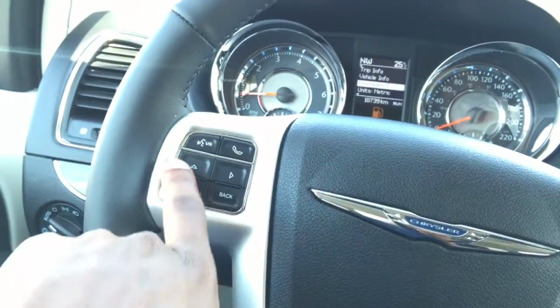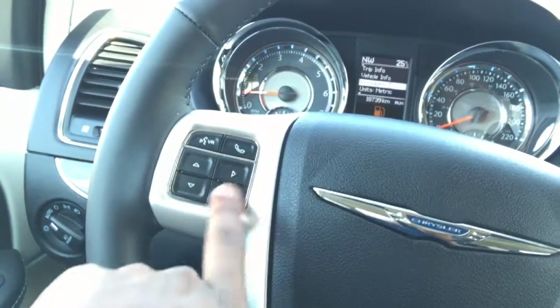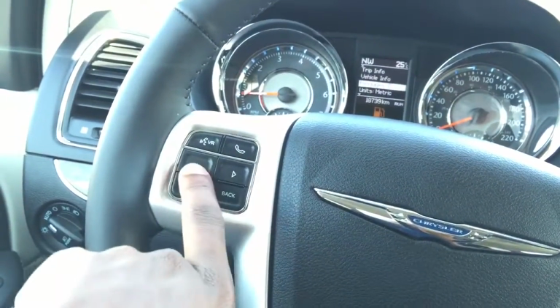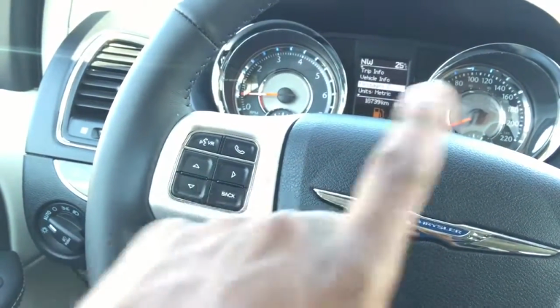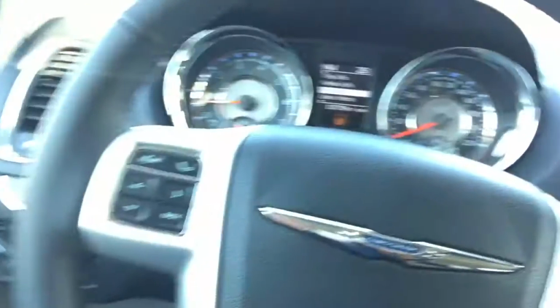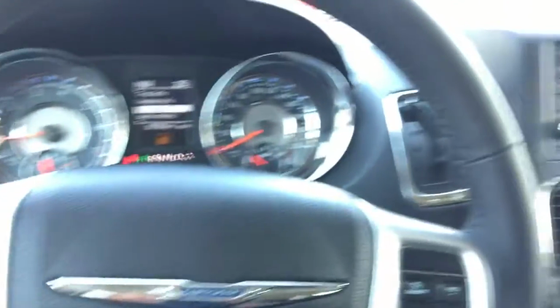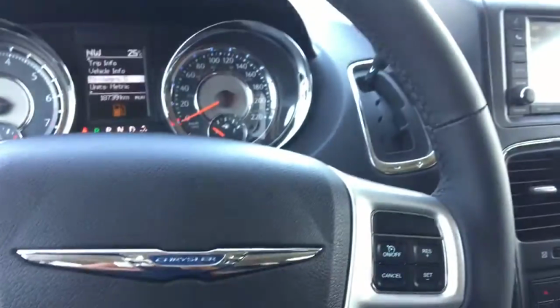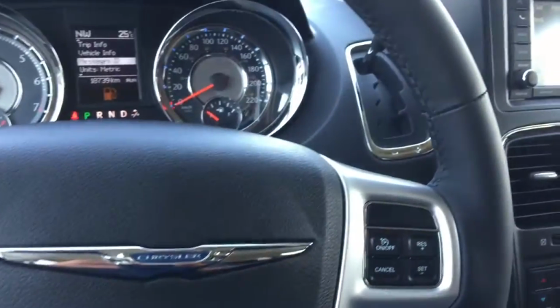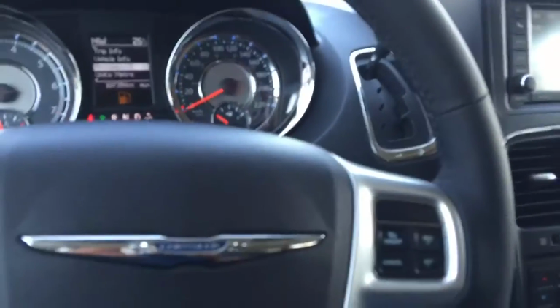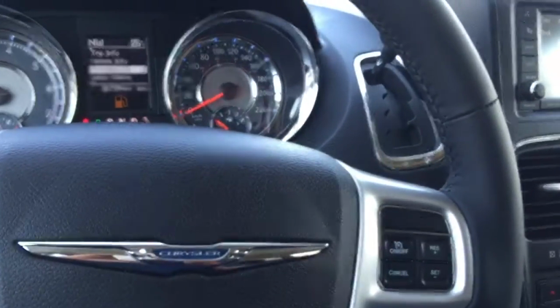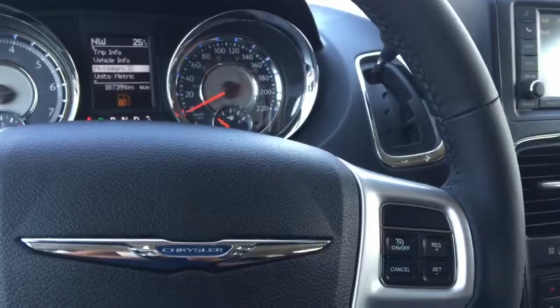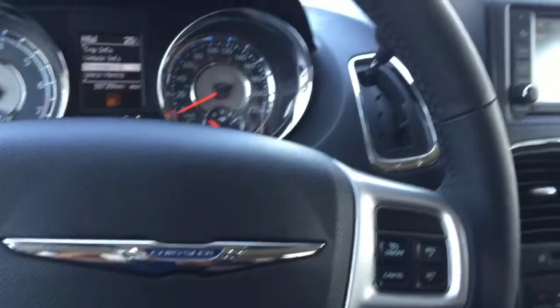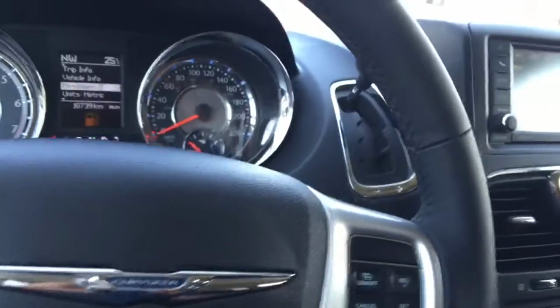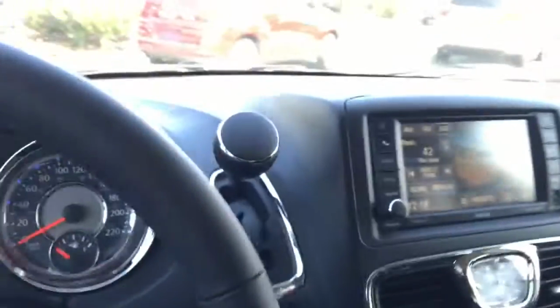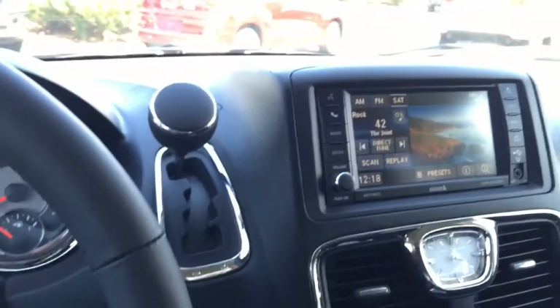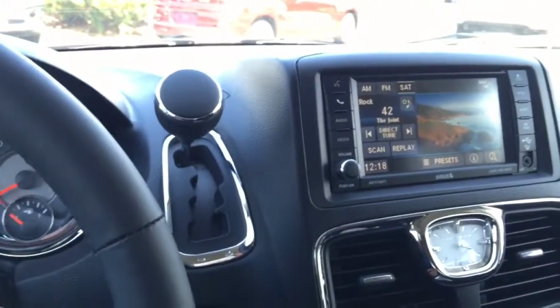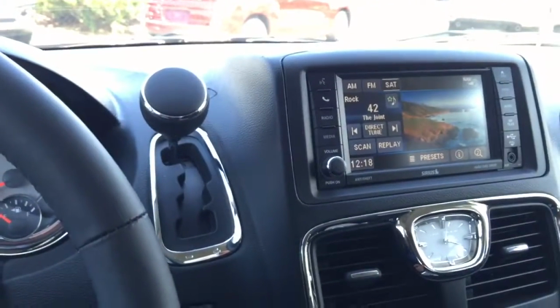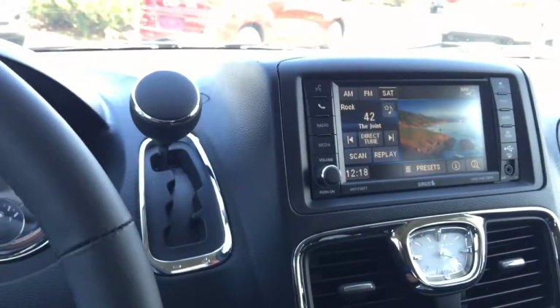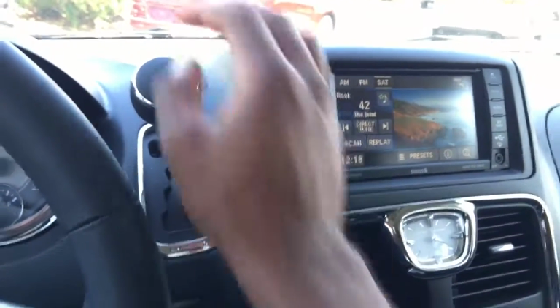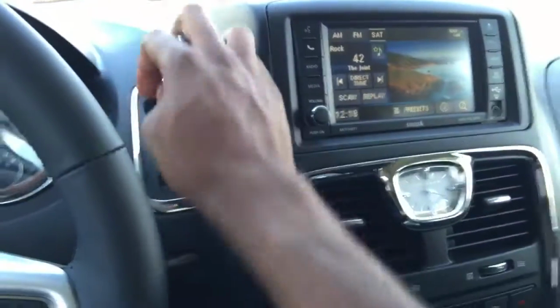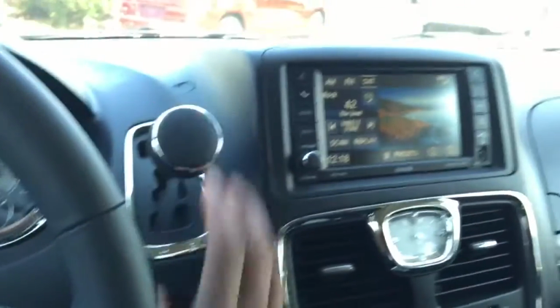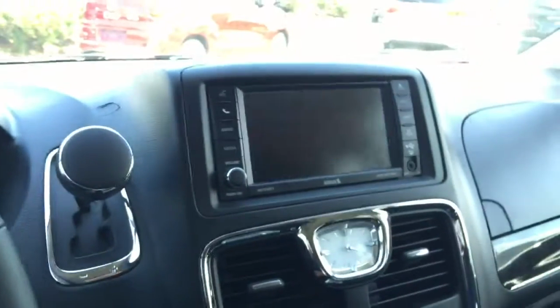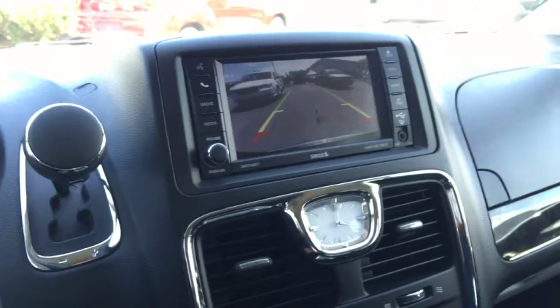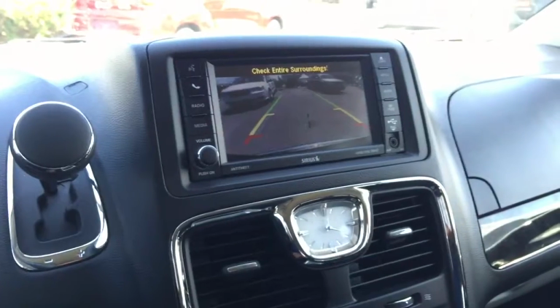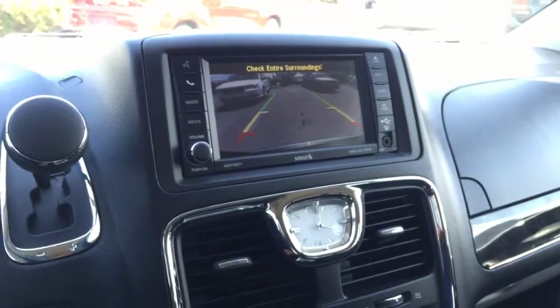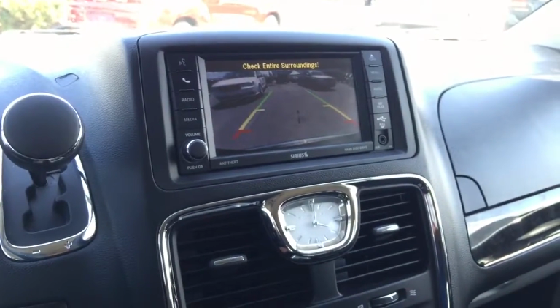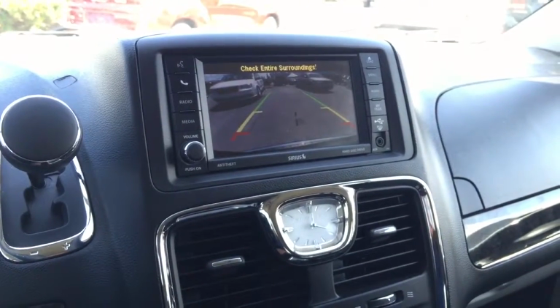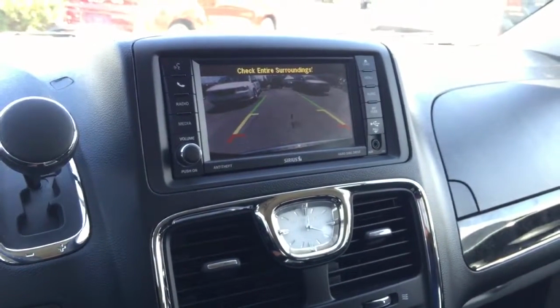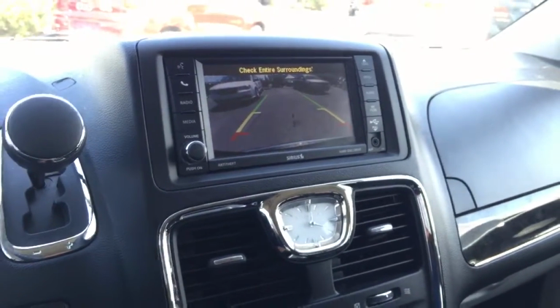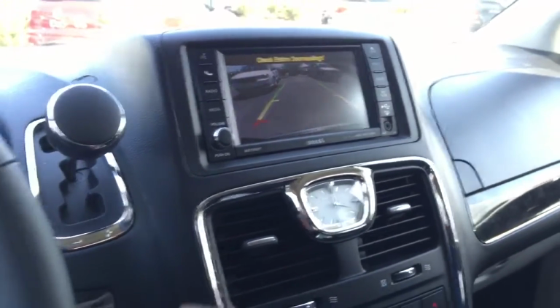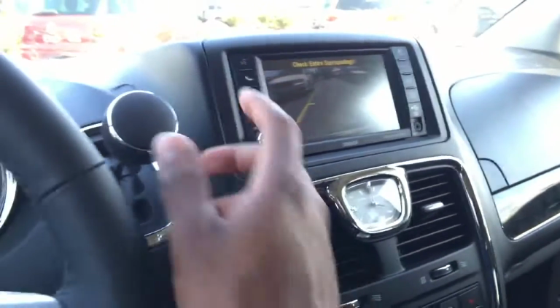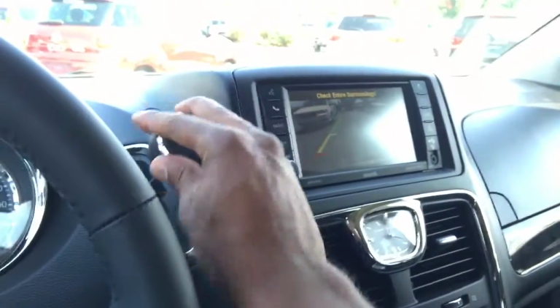You also have buttons to control that digital display, as well as your cruise control settings. Coming over here you have your shifter — I'm just going to toss it into reverse right now and show you that you actually have a backup camera, which is a great feature.